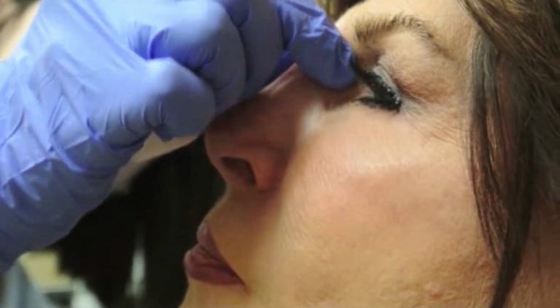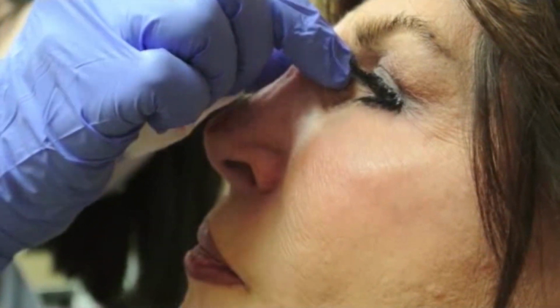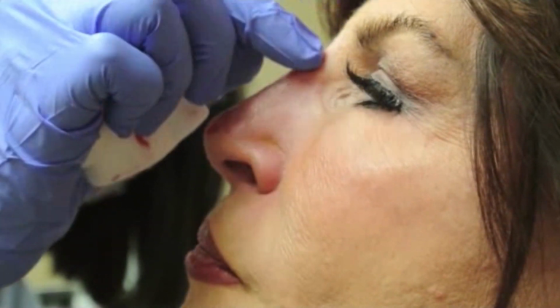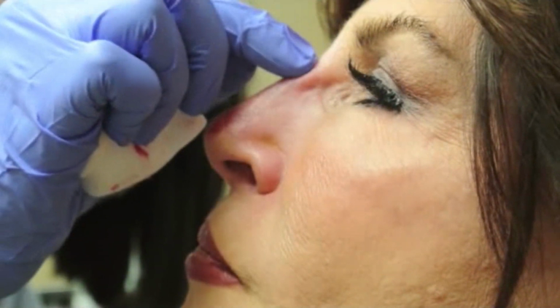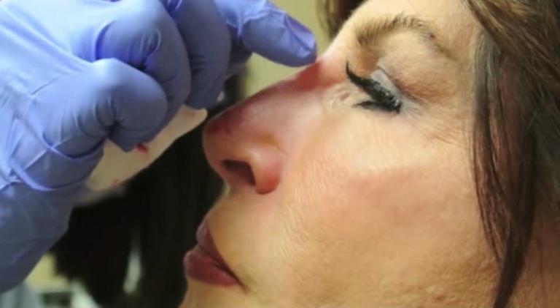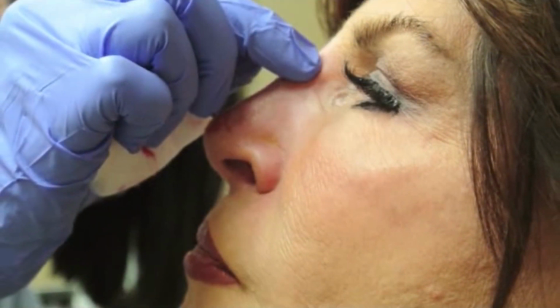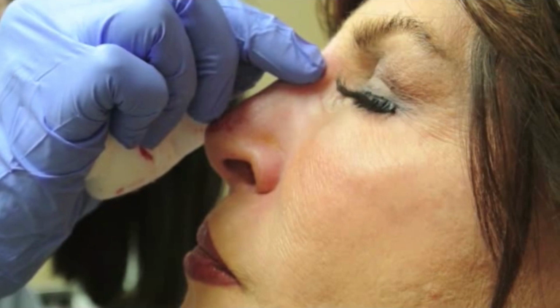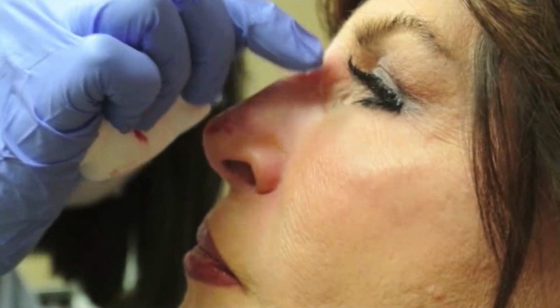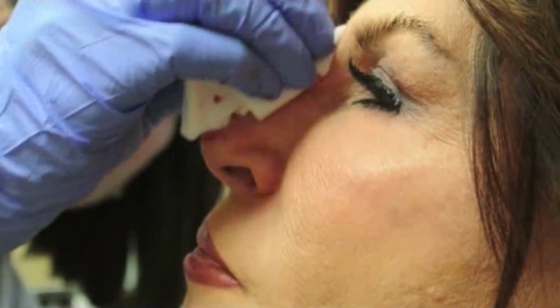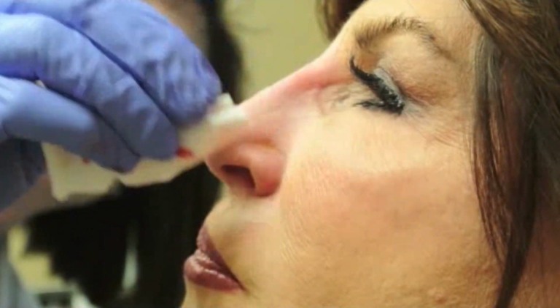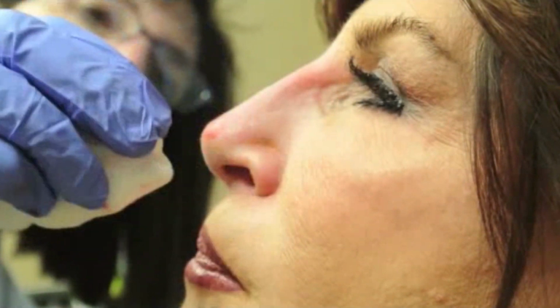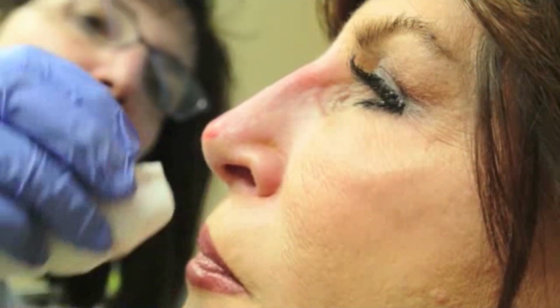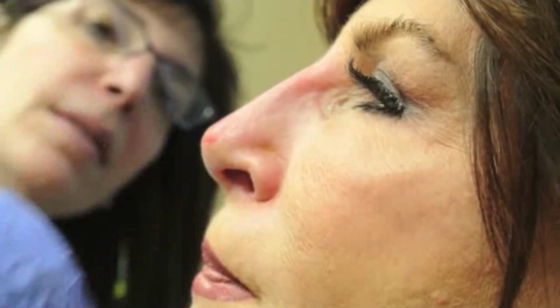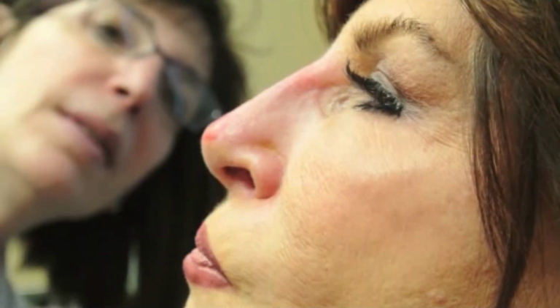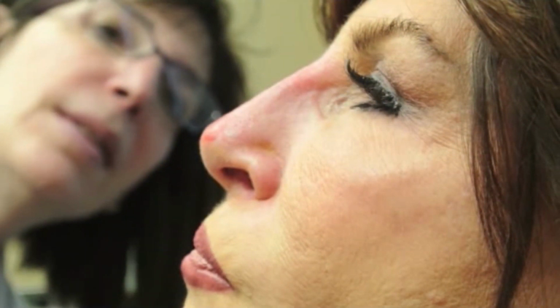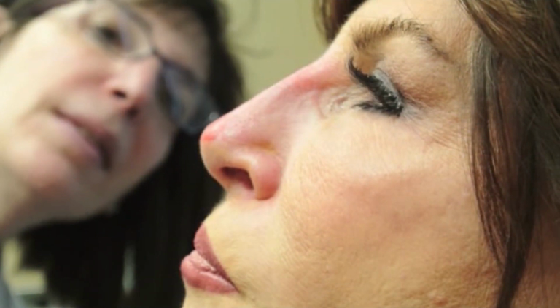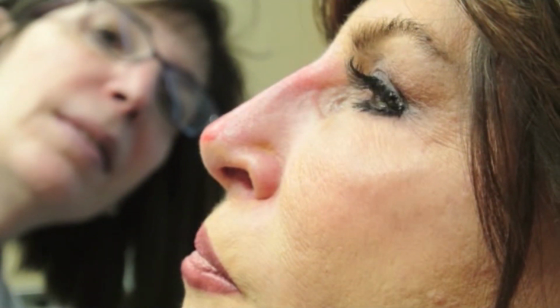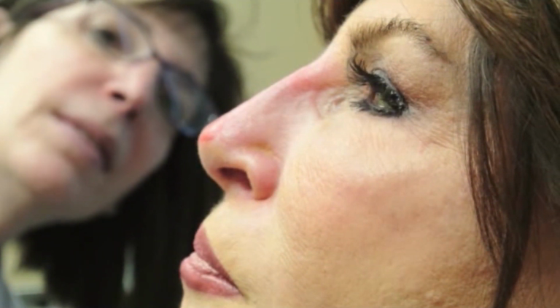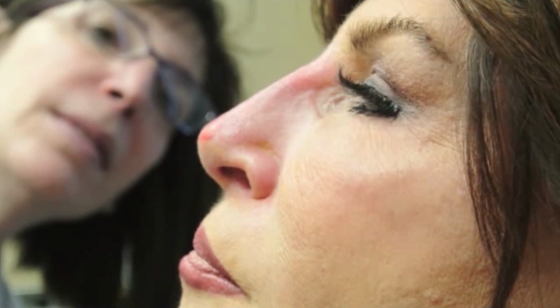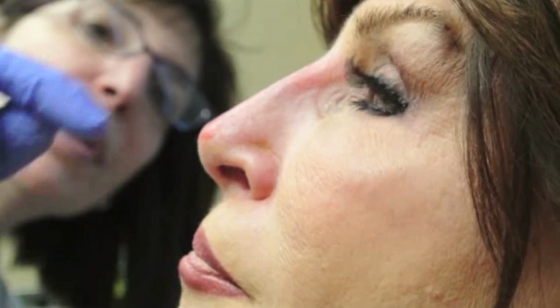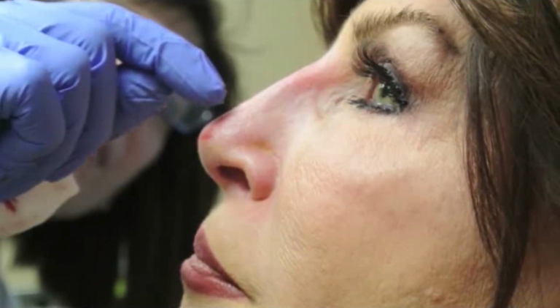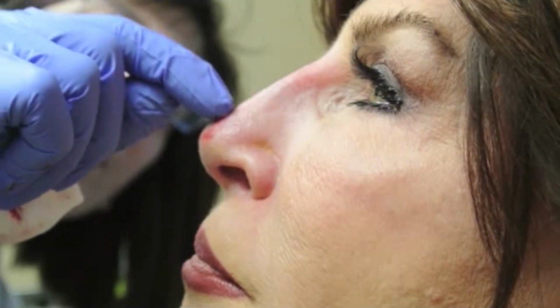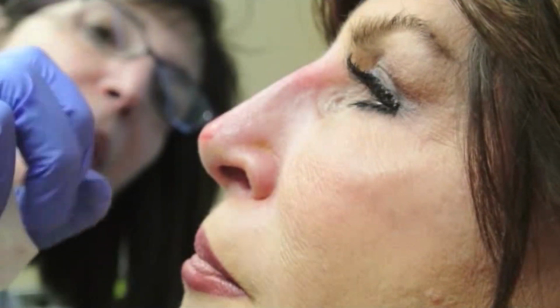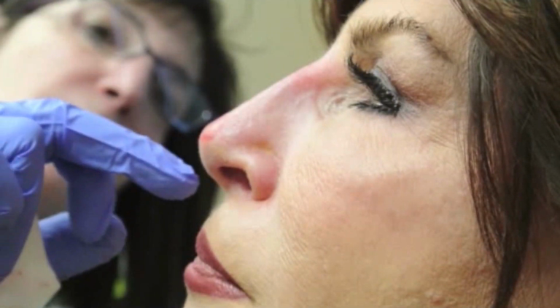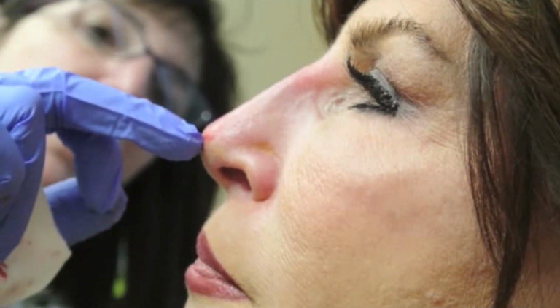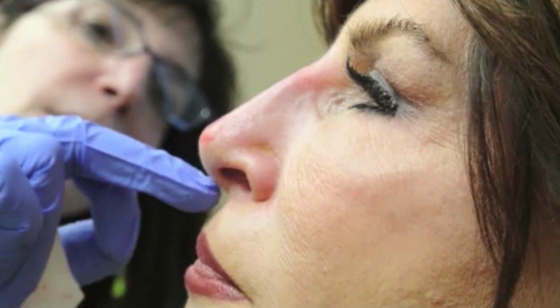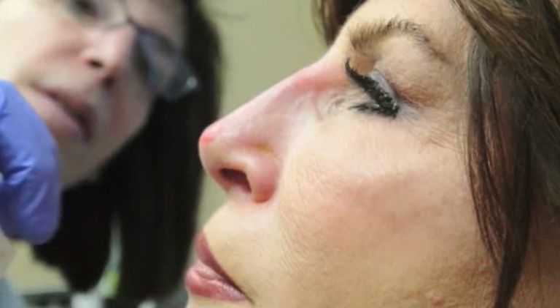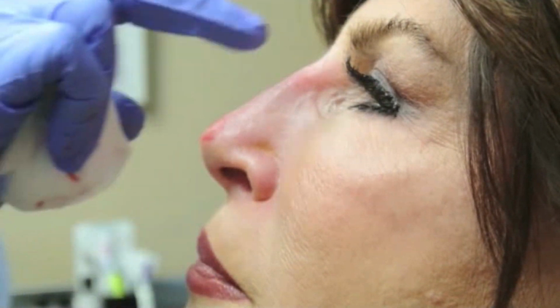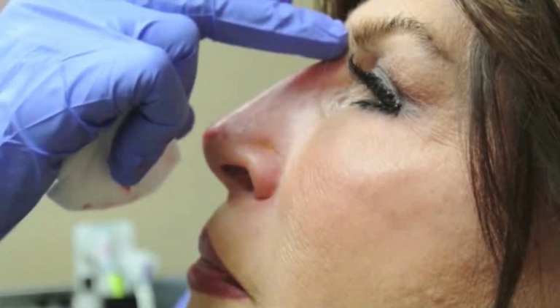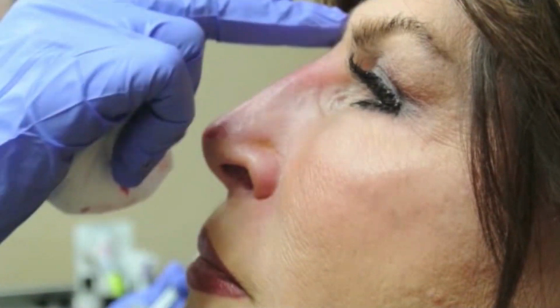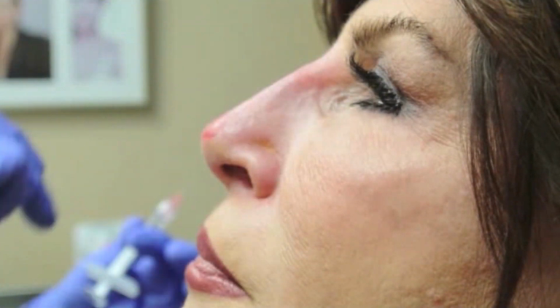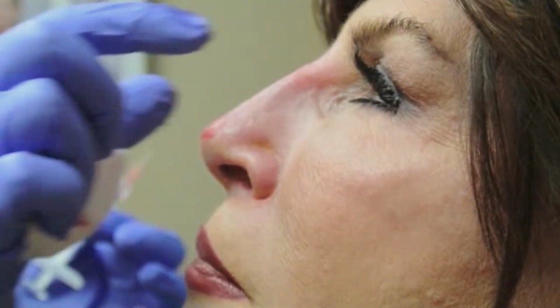So here you have a non-surgical rhinoplasty using 0.3 cc's of Restylane with lidocaine and topical numbing medicine.